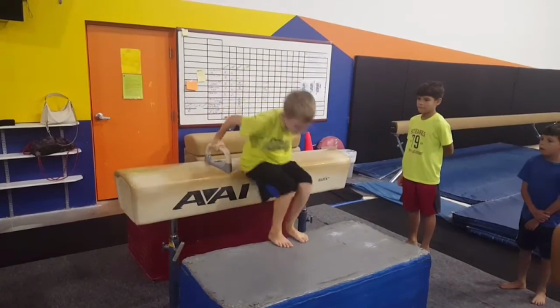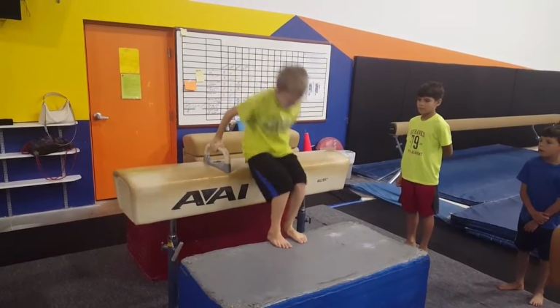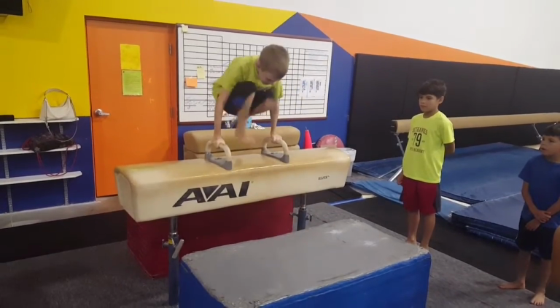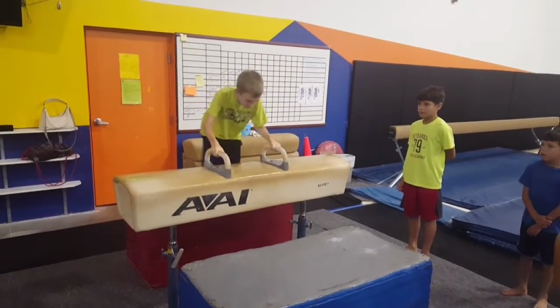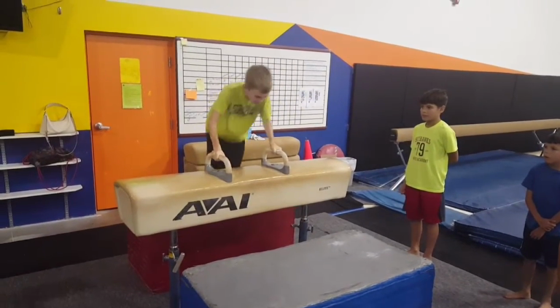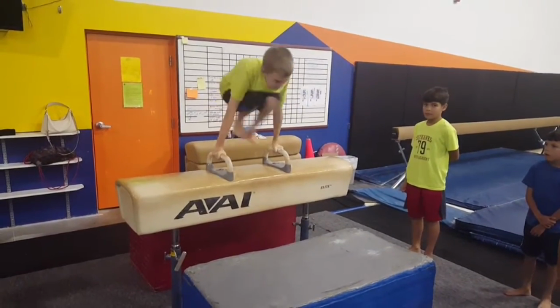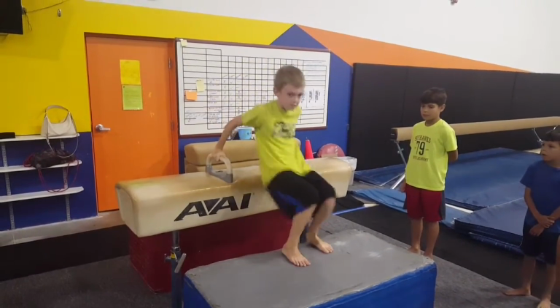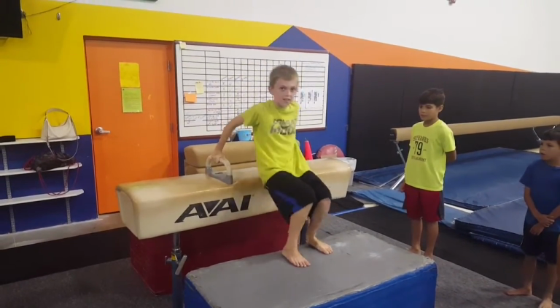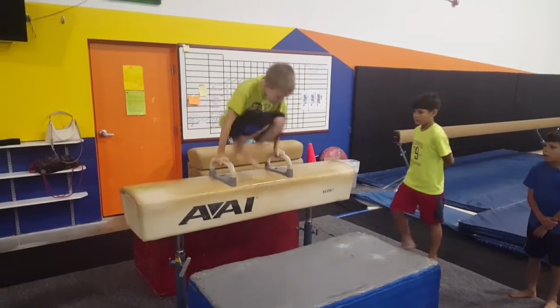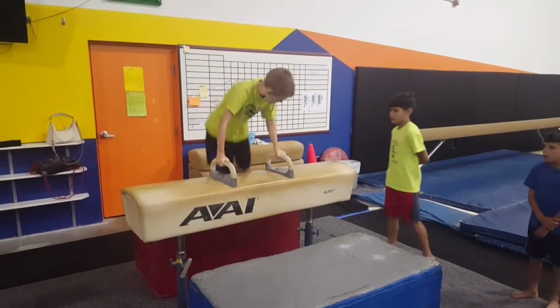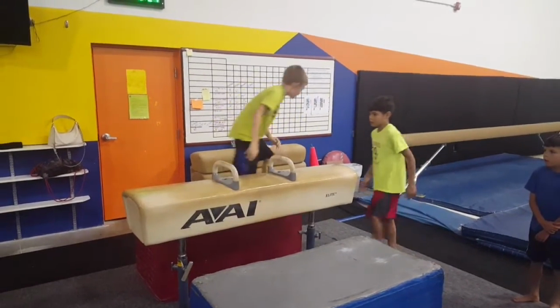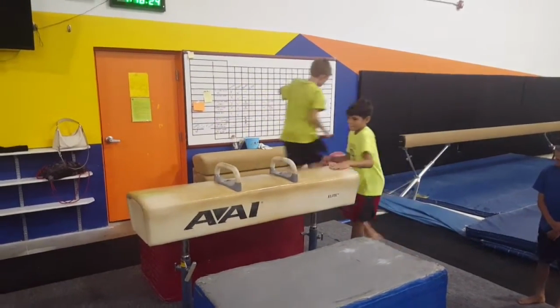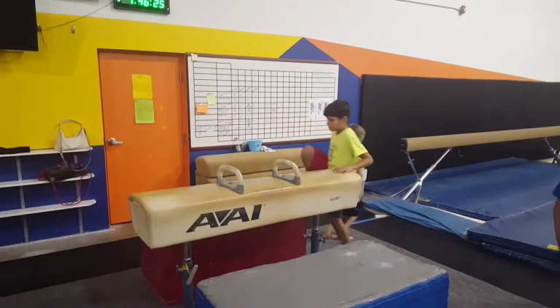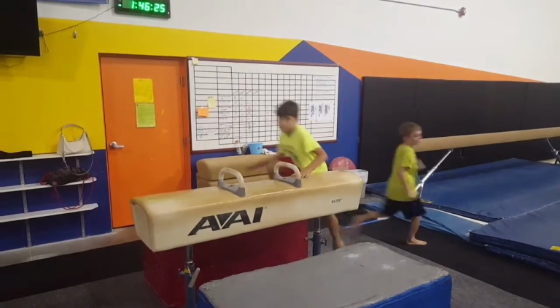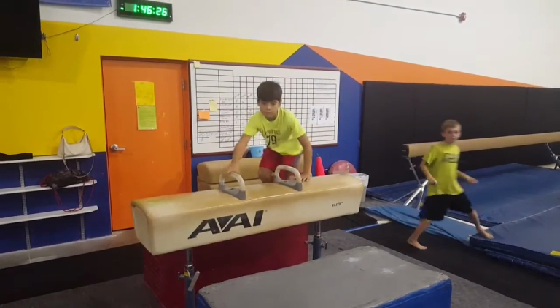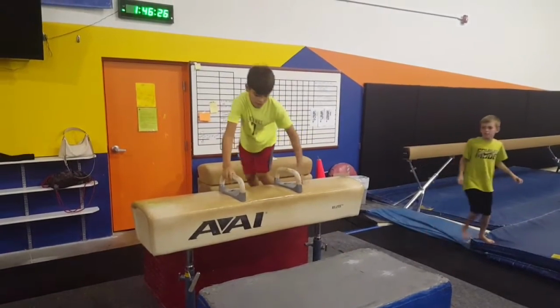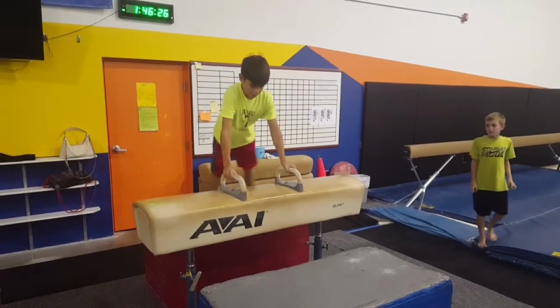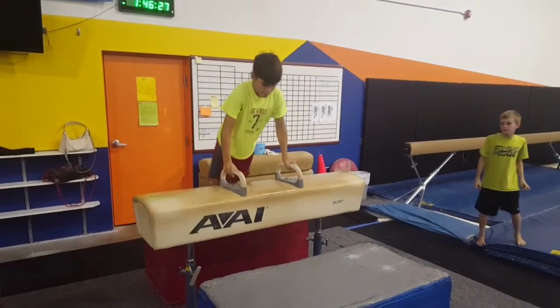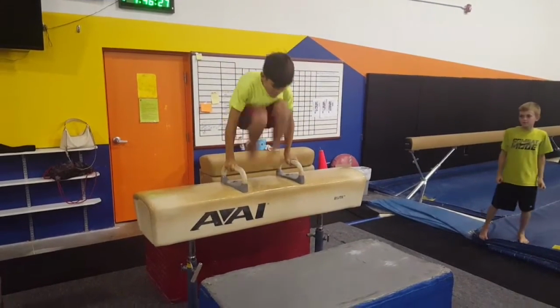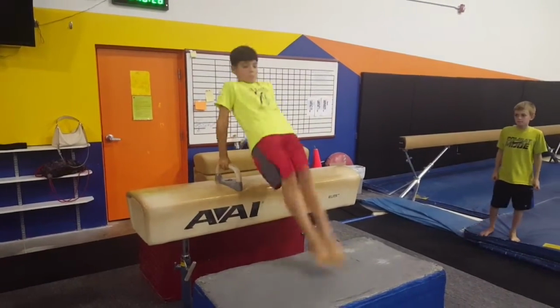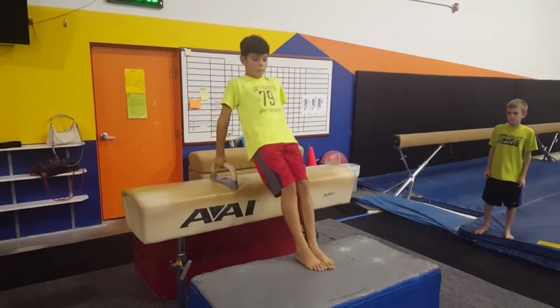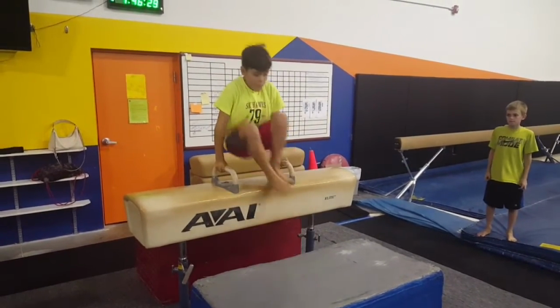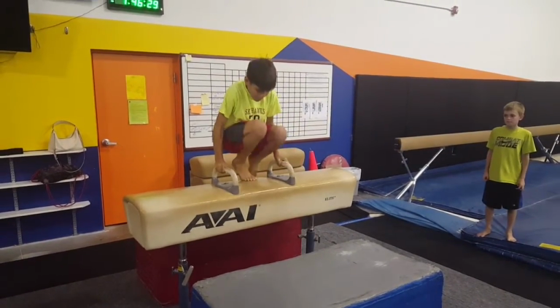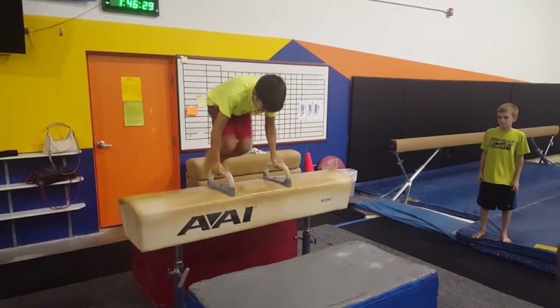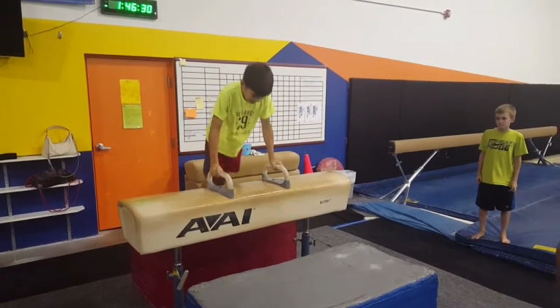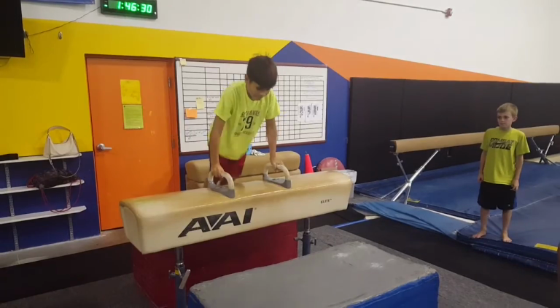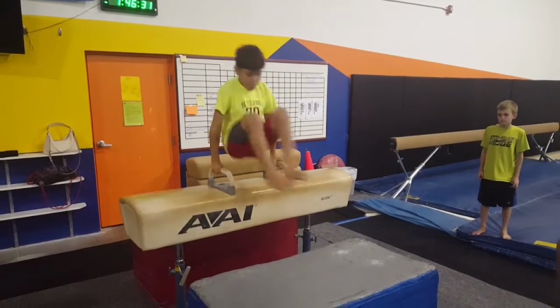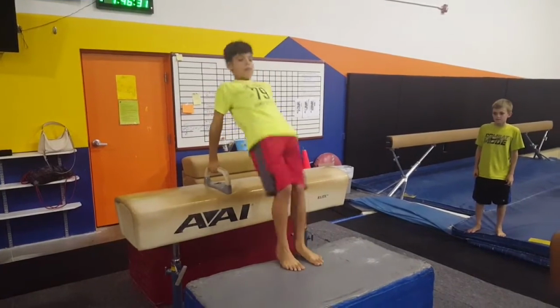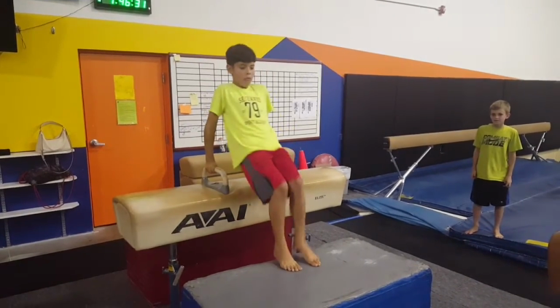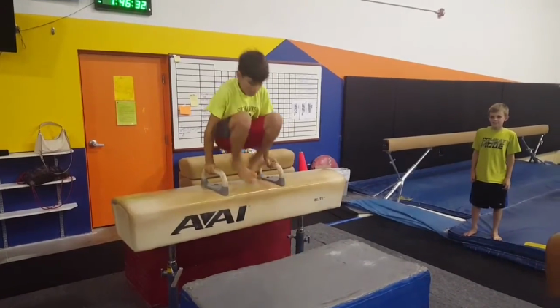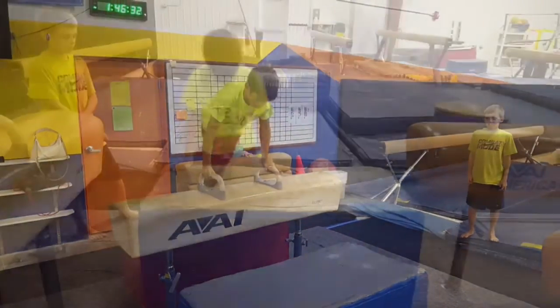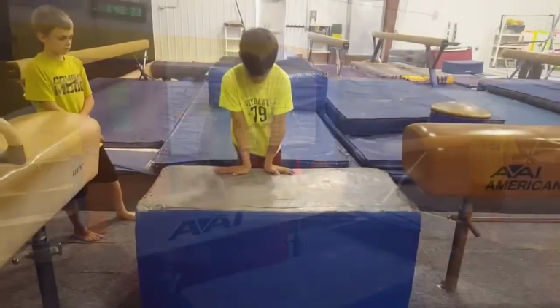We have a couple different station ideas for you here on pommel. He's jumping forward and back, and then you'll see Sebastian jumps and then opens his hips. And then really trying to focus on missing the pommel in between.